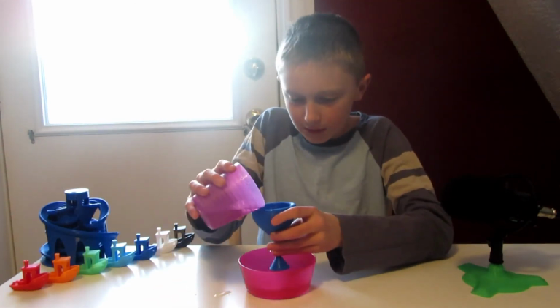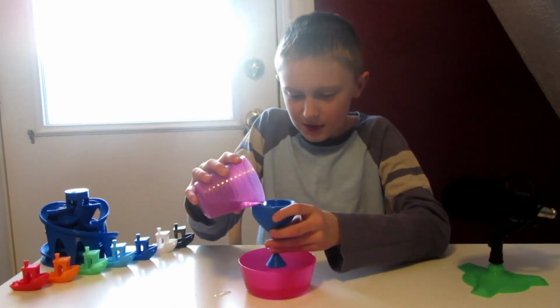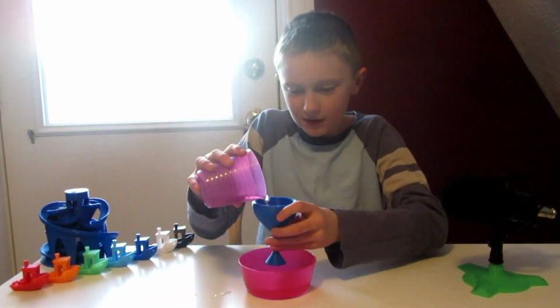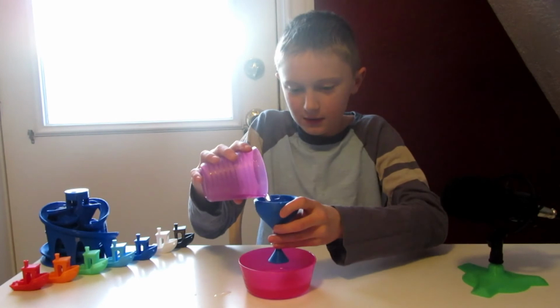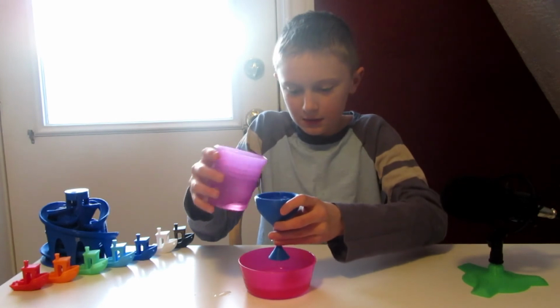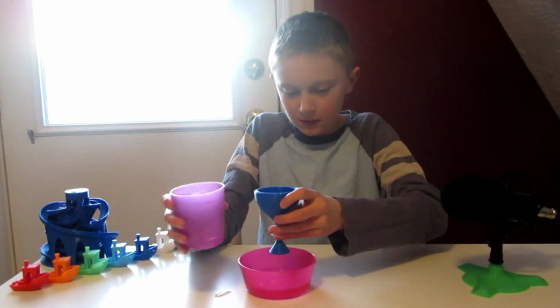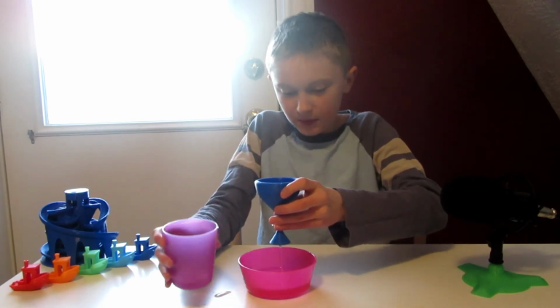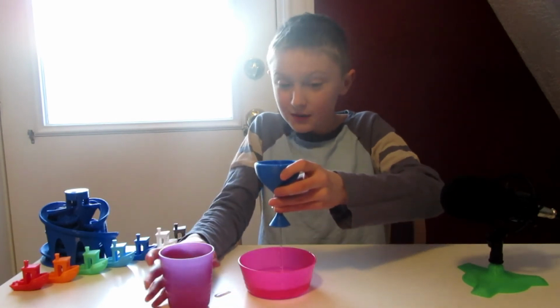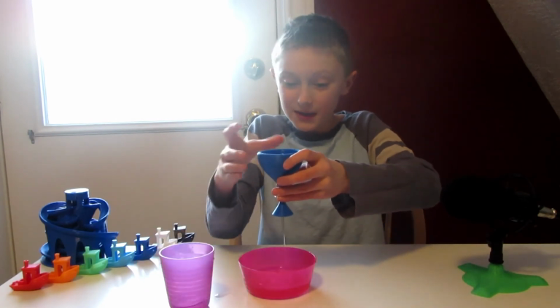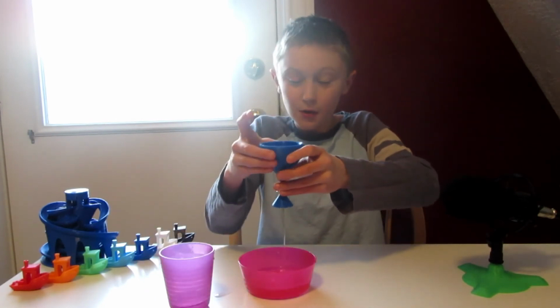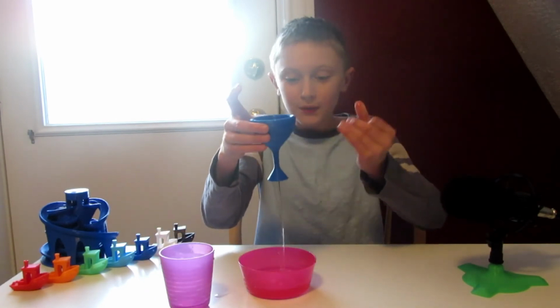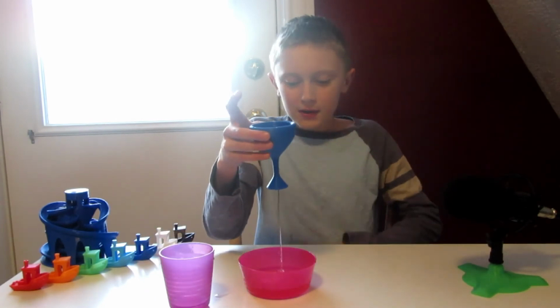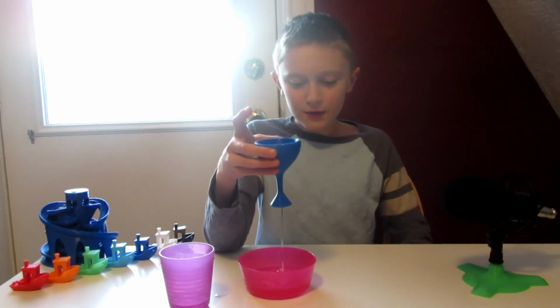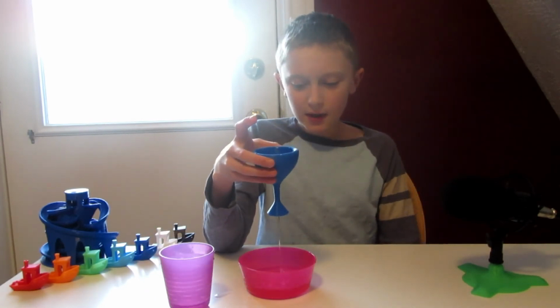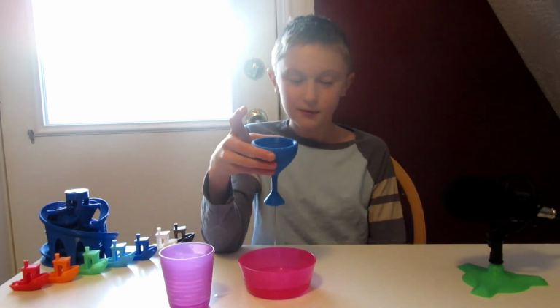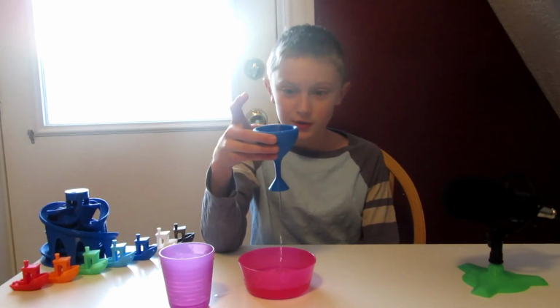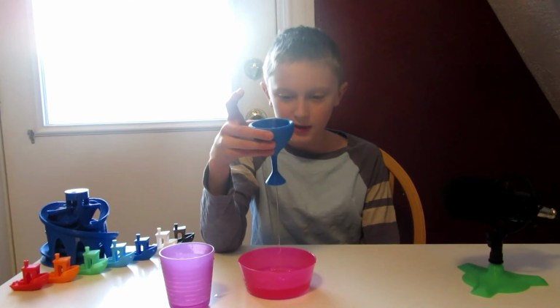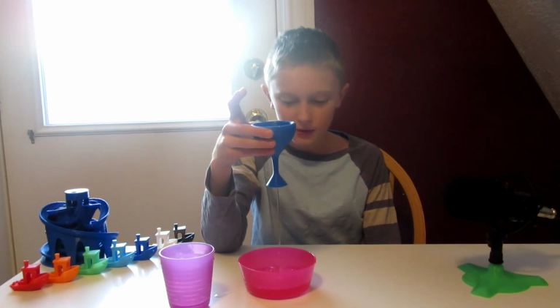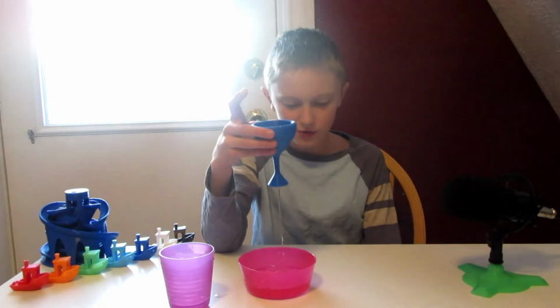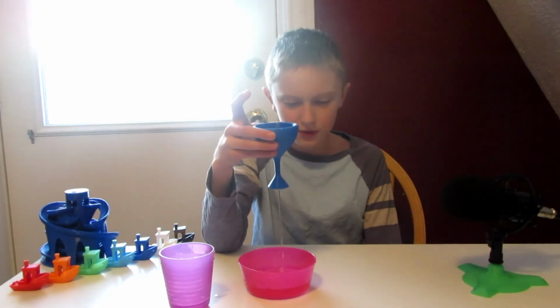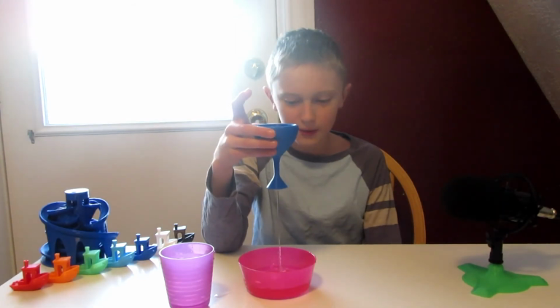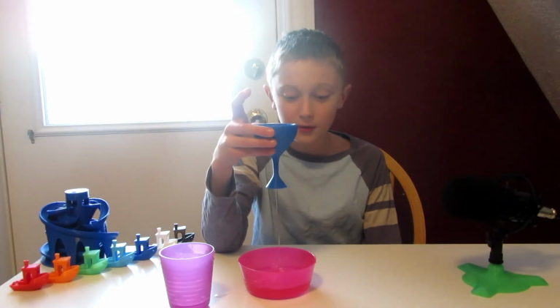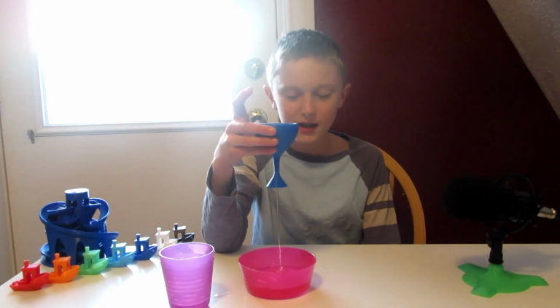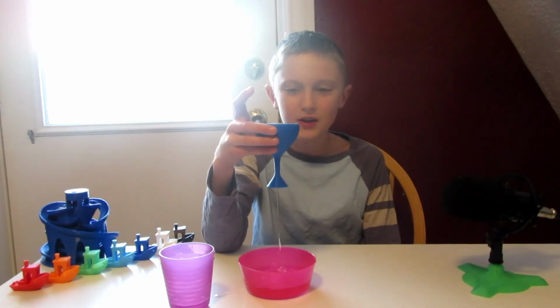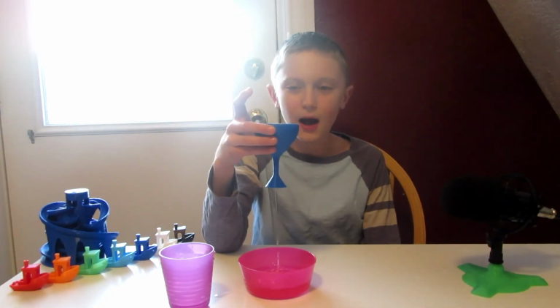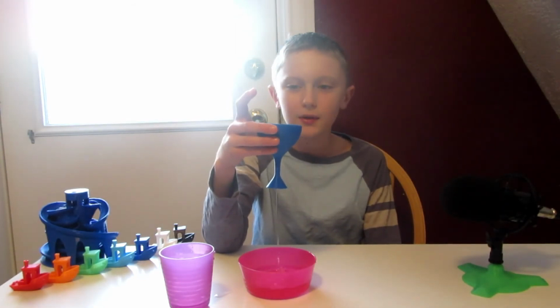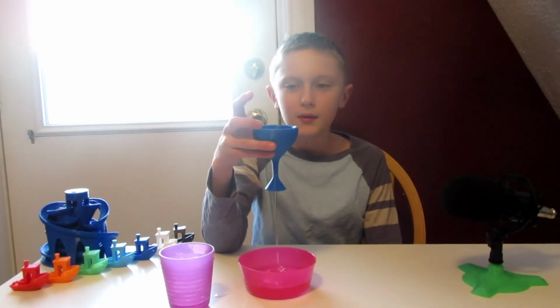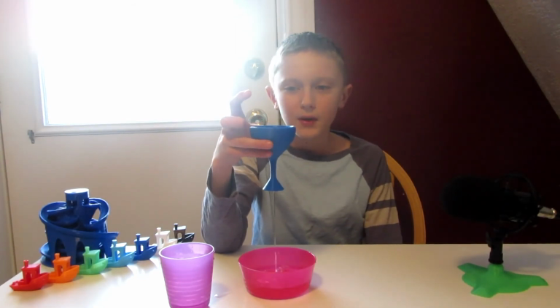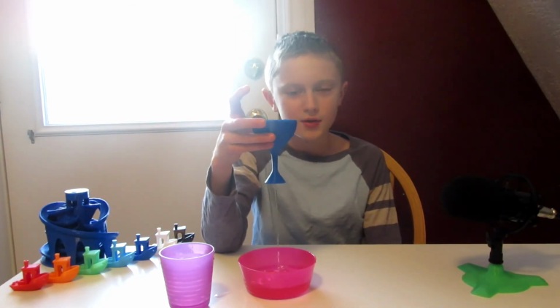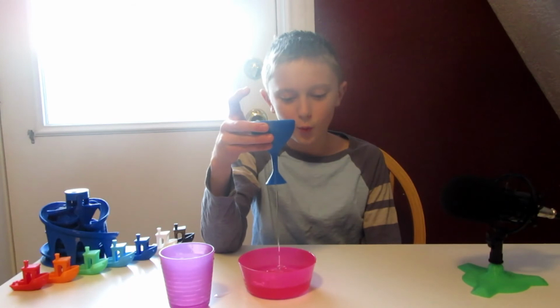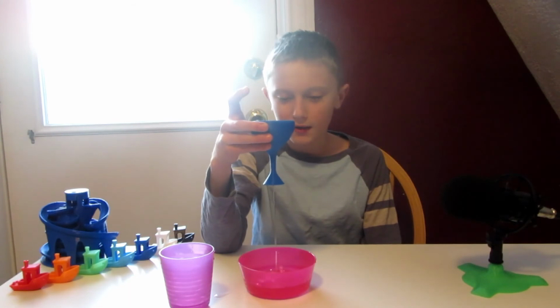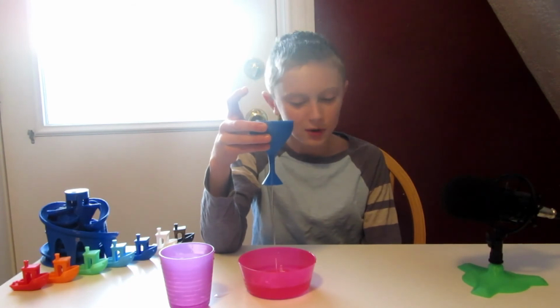Let's try this again. Oops, now it's leaking. They call it the Greedy Cup because if you got too greedy, it would drain and spill all onto your lap. And this is your full line, of course.